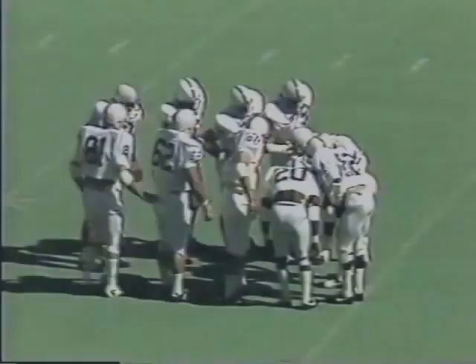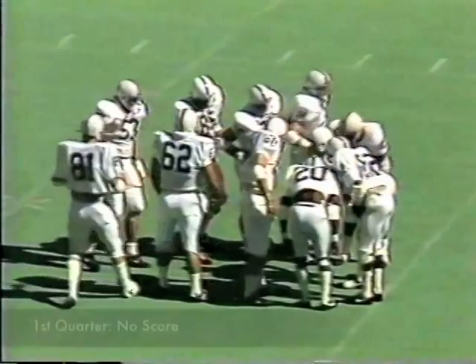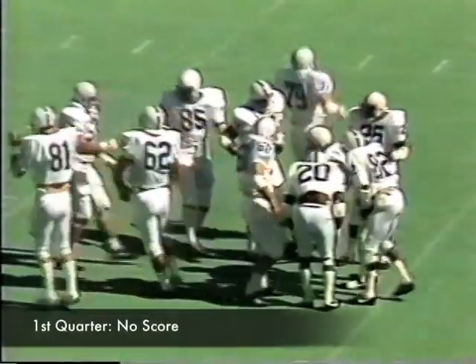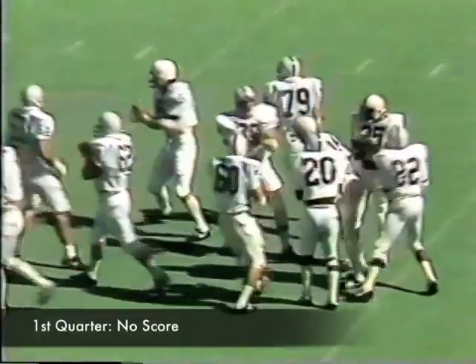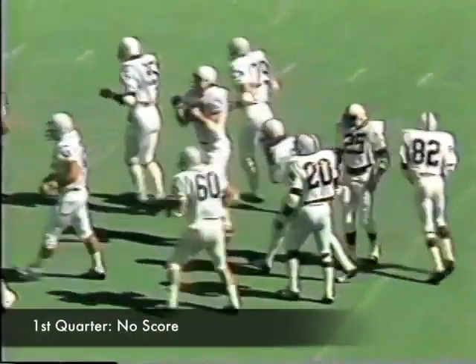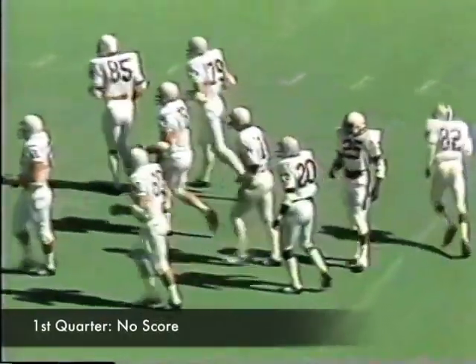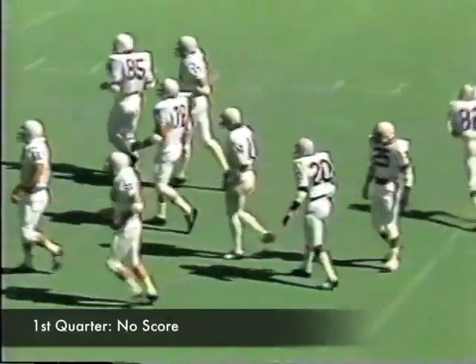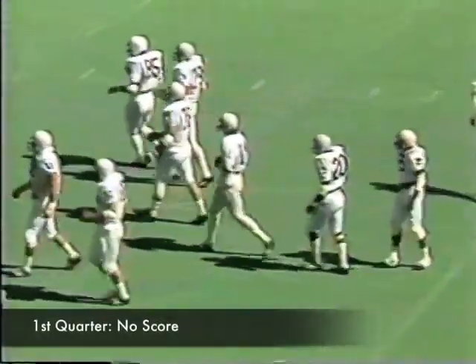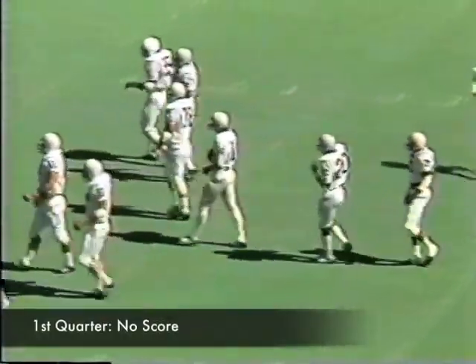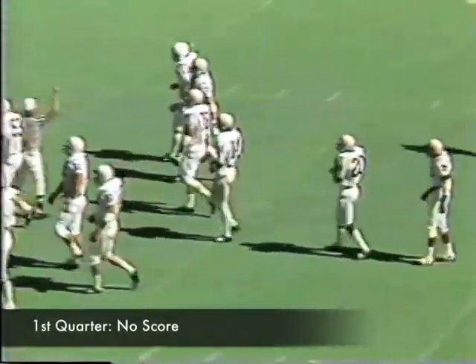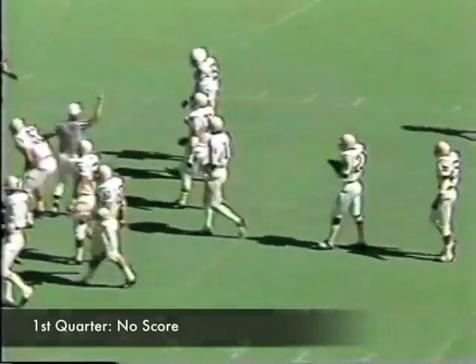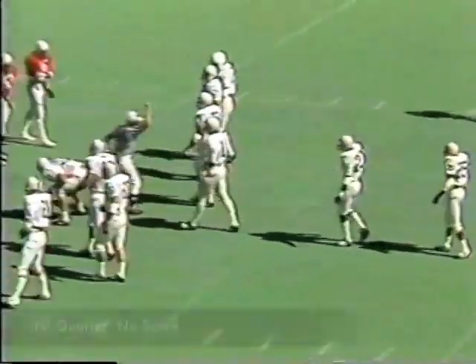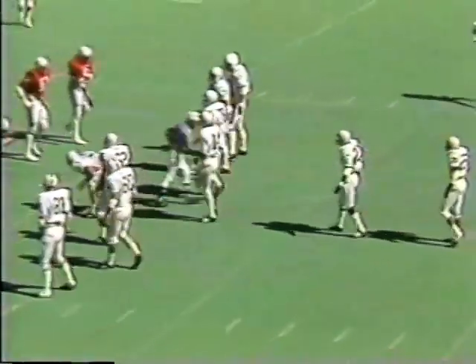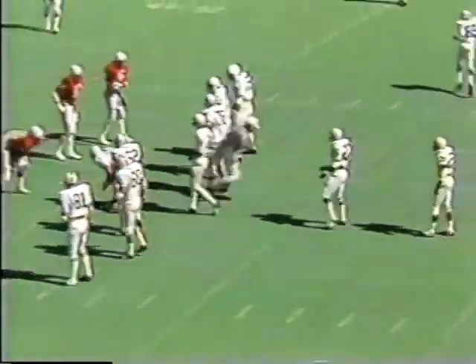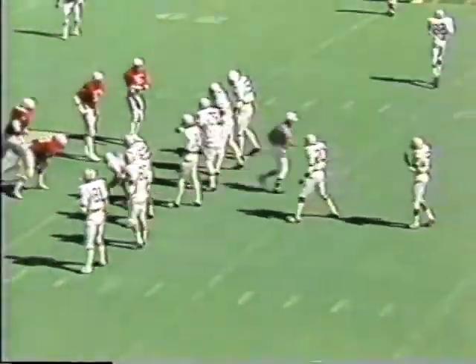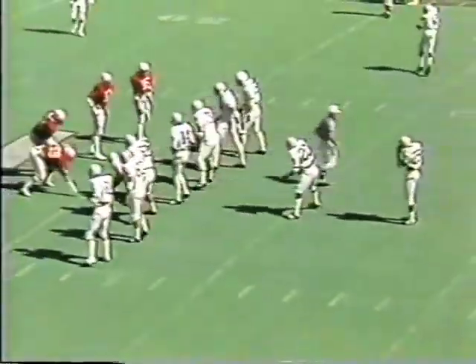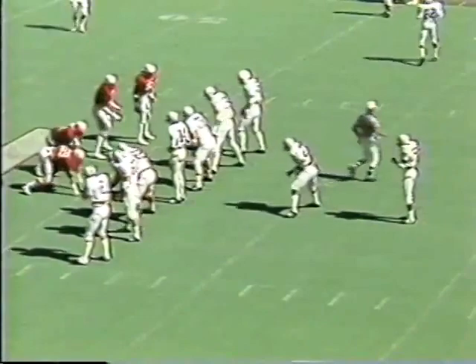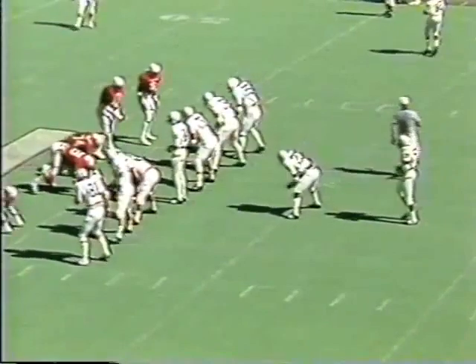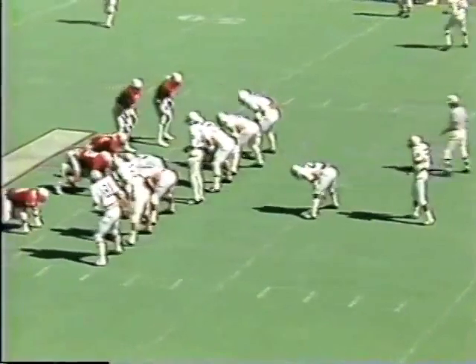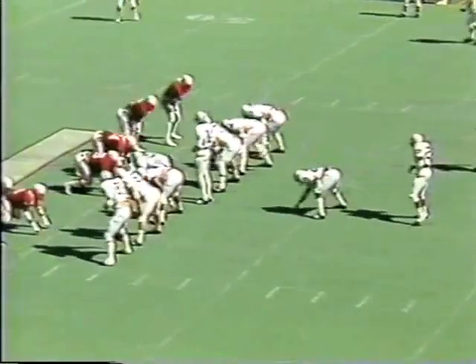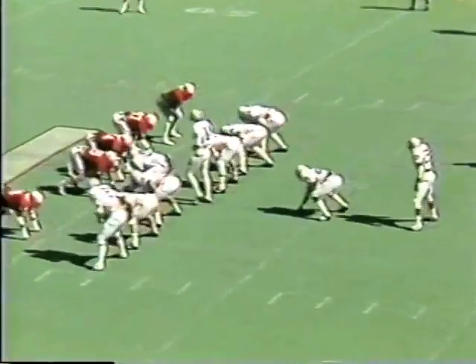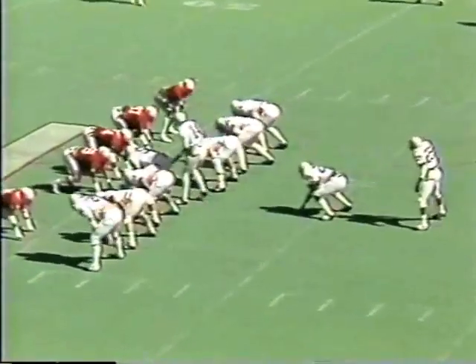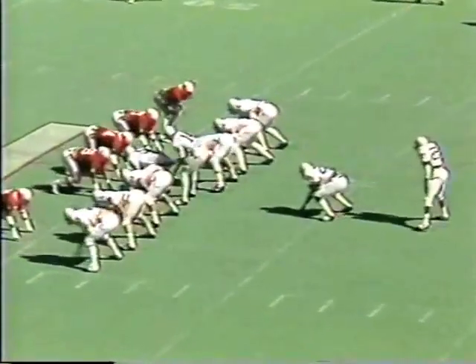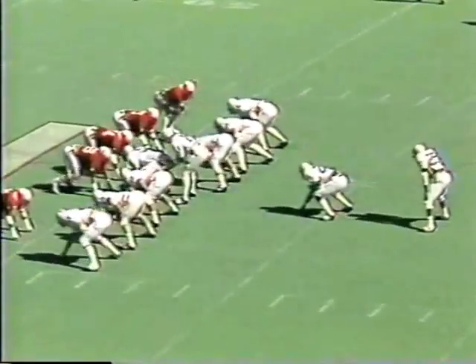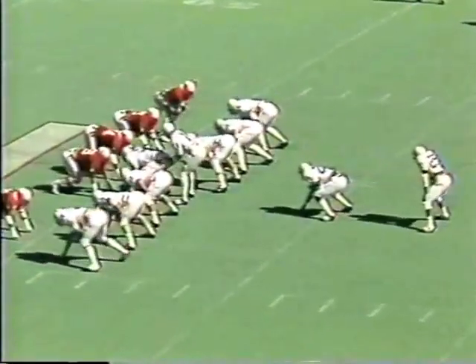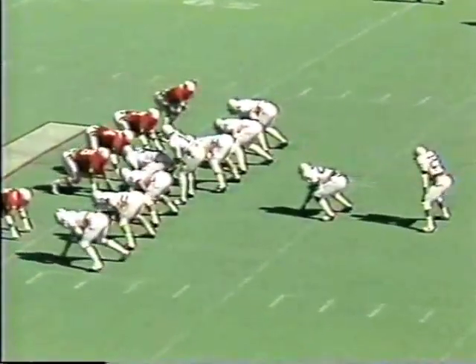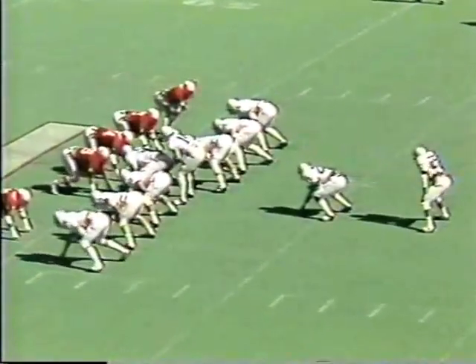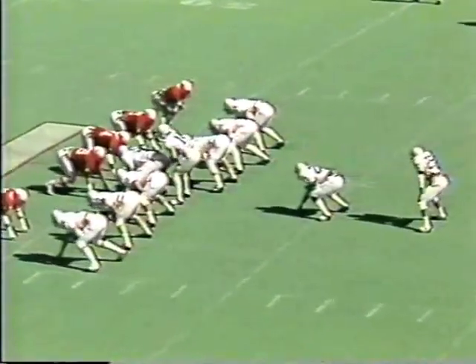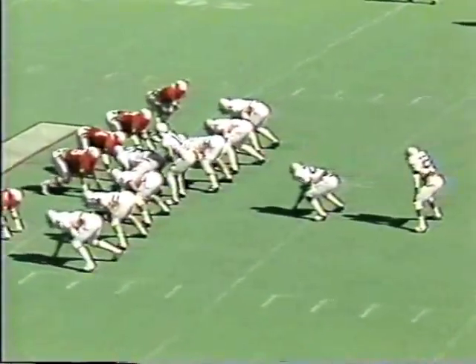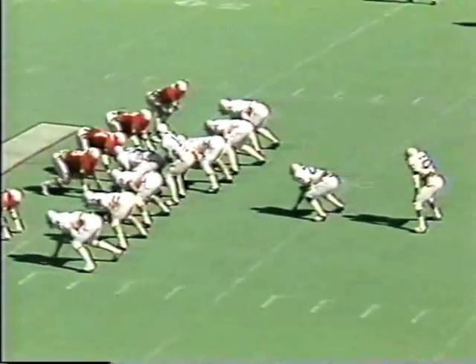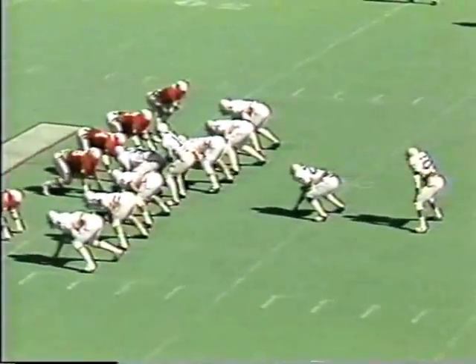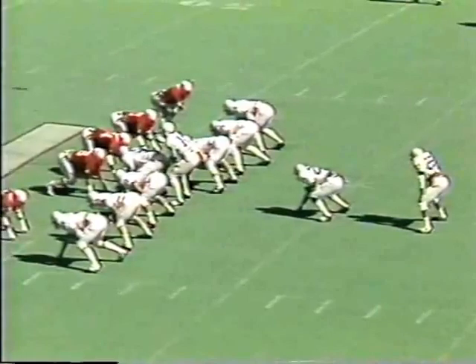First down, and it's number 20, Joel Coles, a pullback. Following a five-yard penalty against Nebraska — too many men on the field — Penn State was hunting. Instead of giving up the ball, it's first down, Penn State.